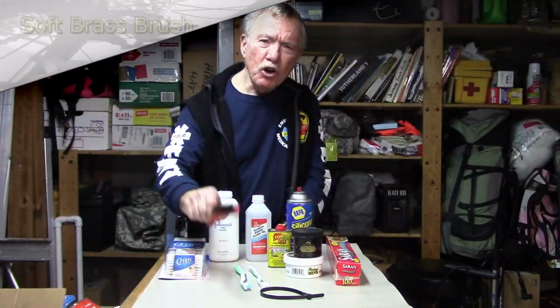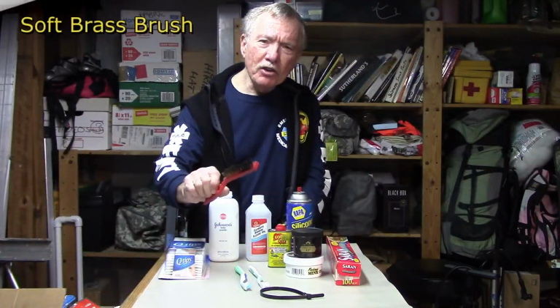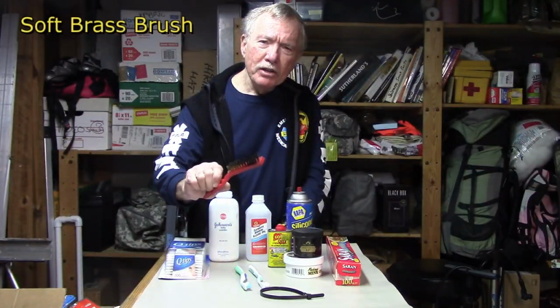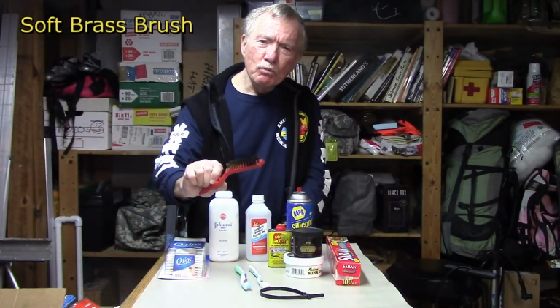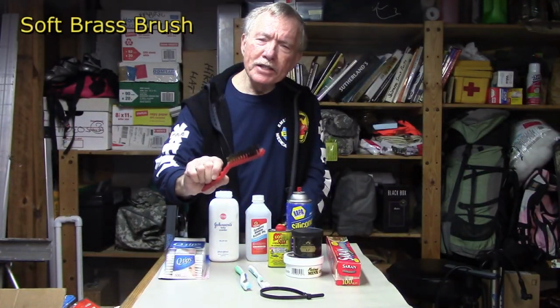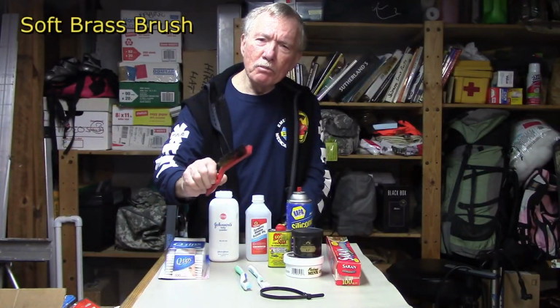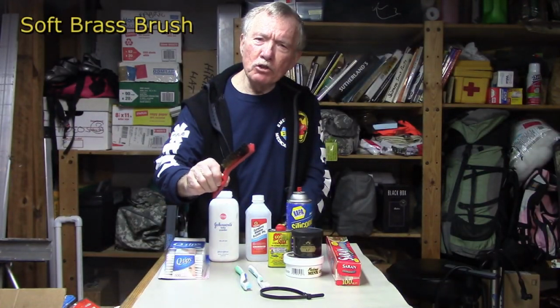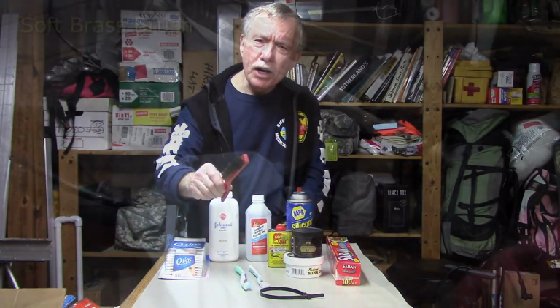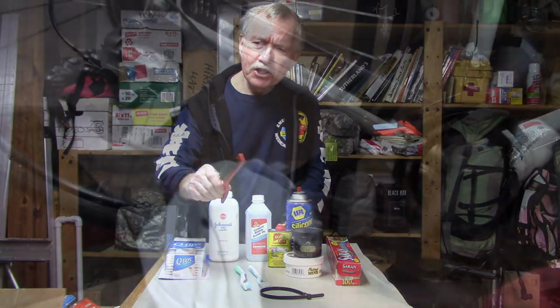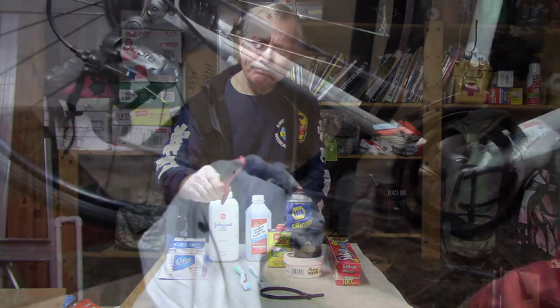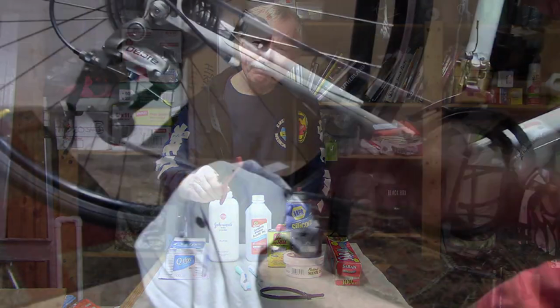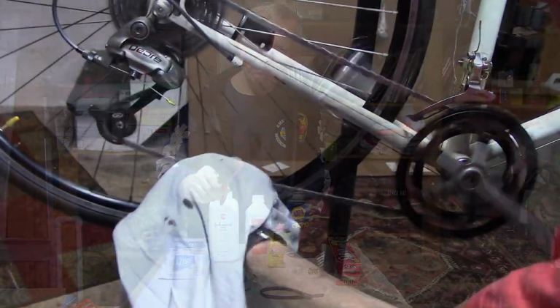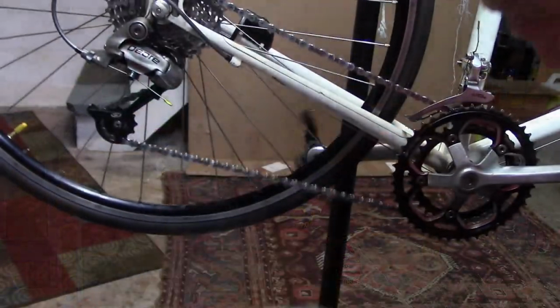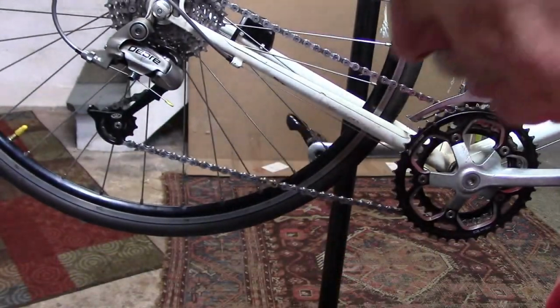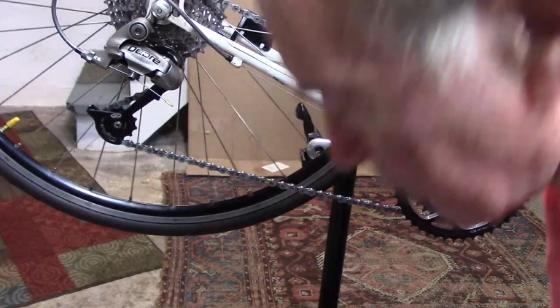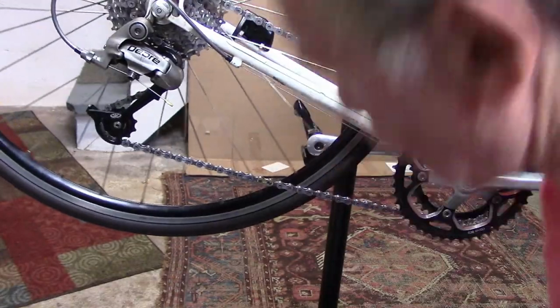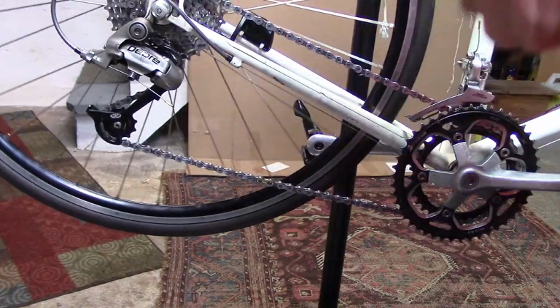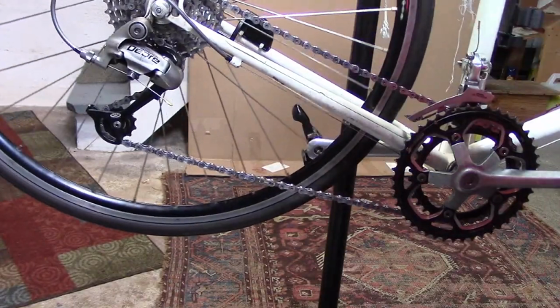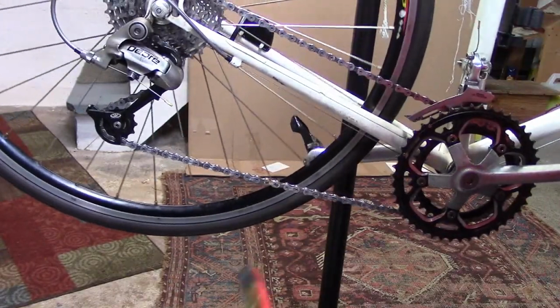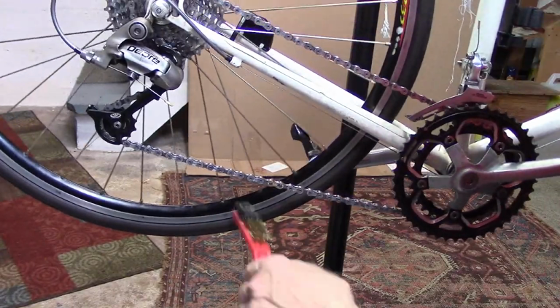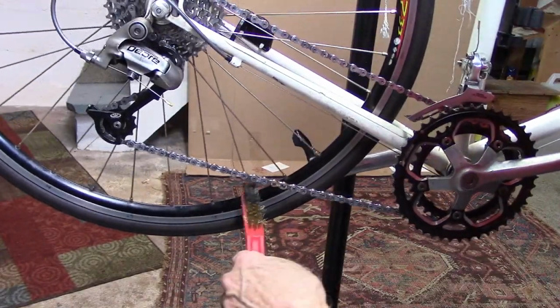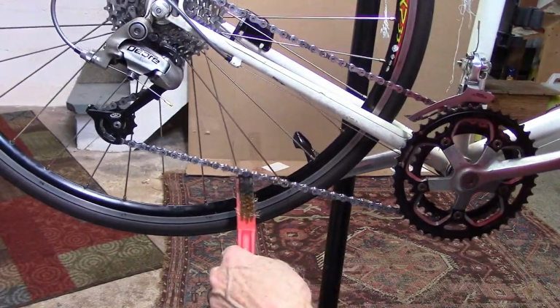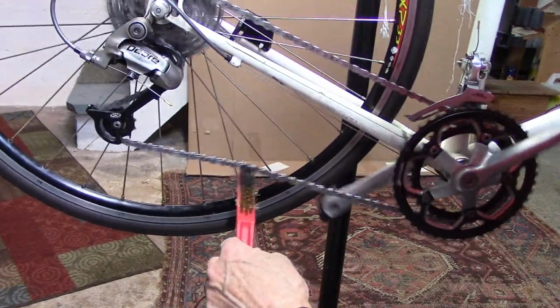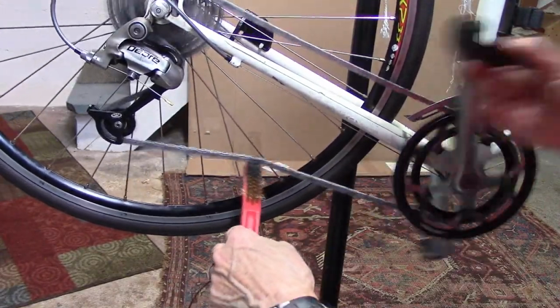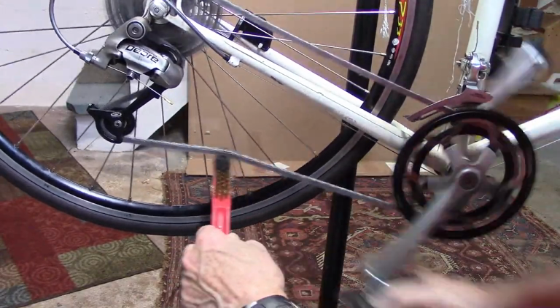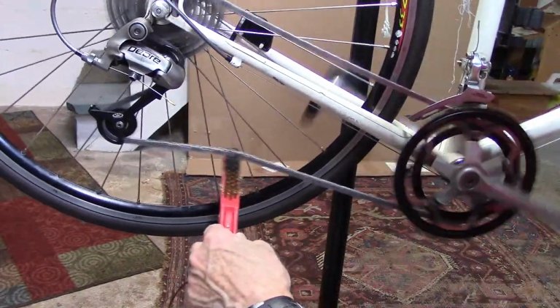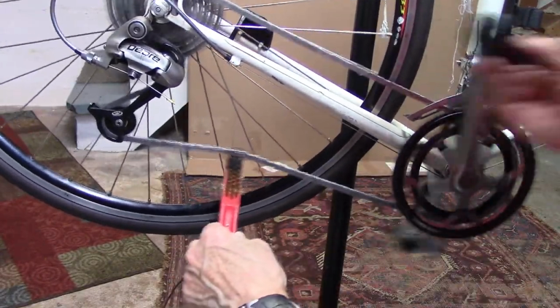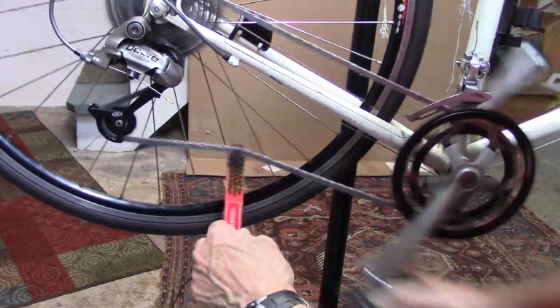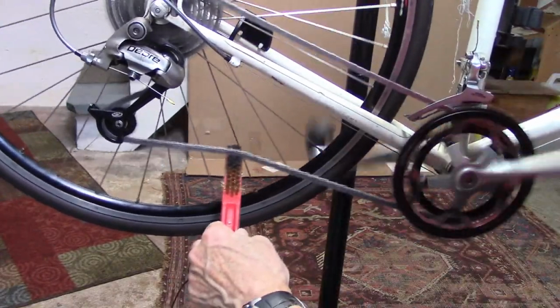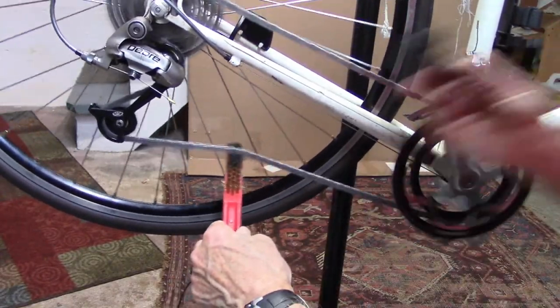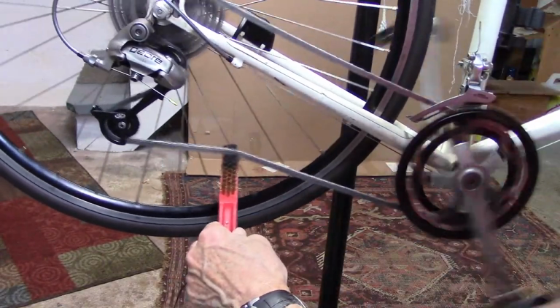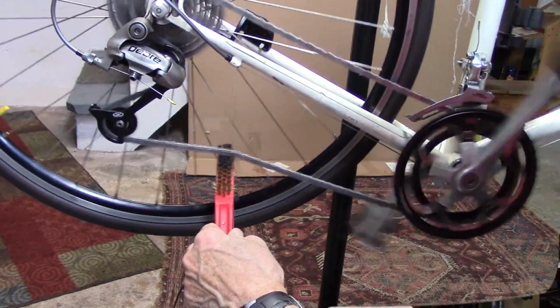A soft bronze bristle brush: after cleaning your chain, use a soft brass bristle brush to get the dirt out from between the chain links.